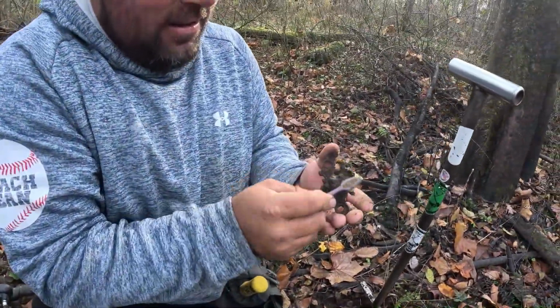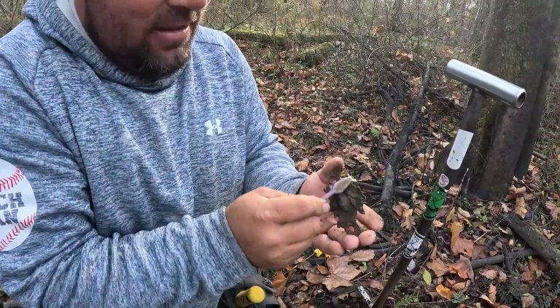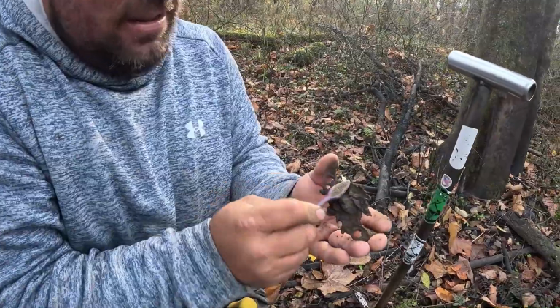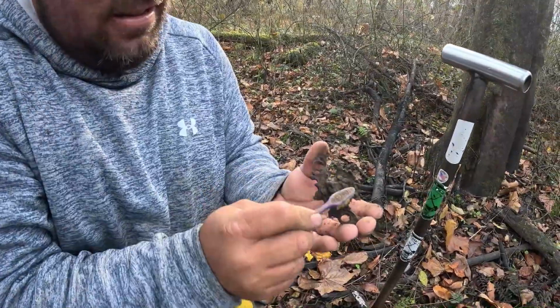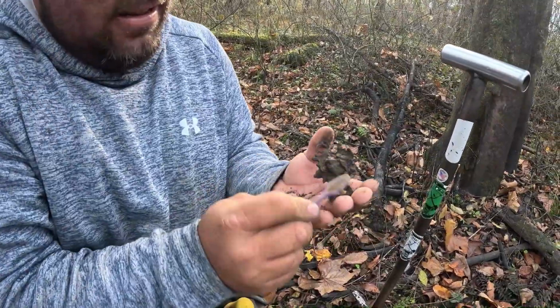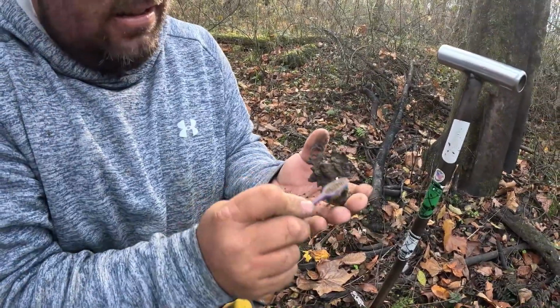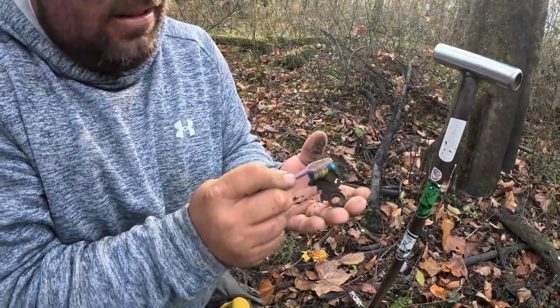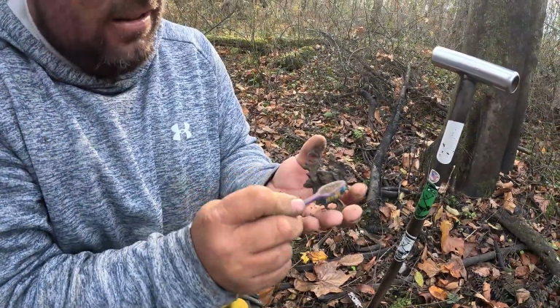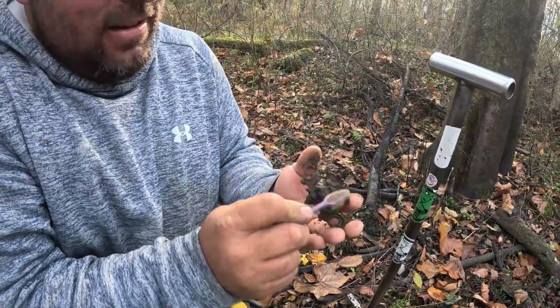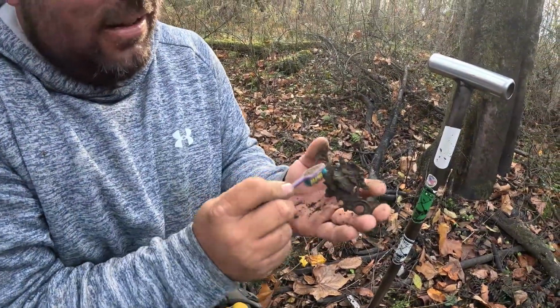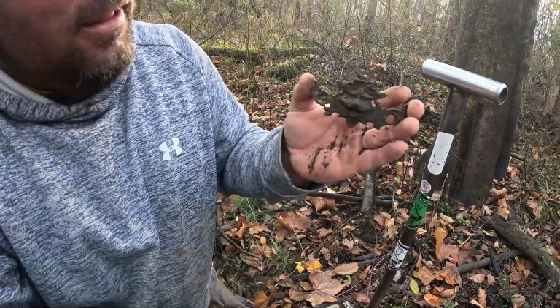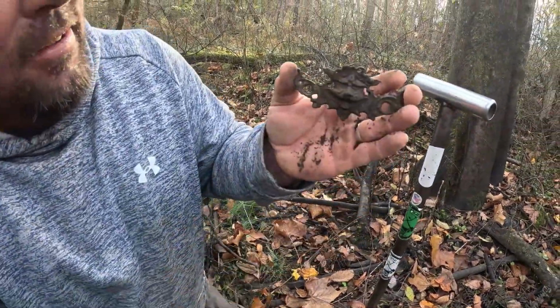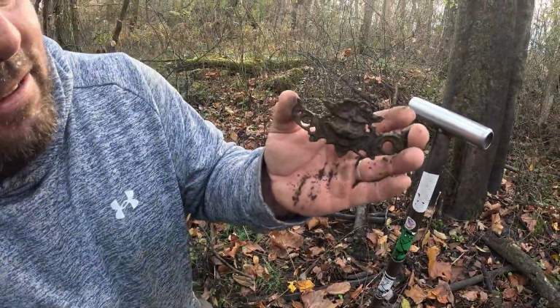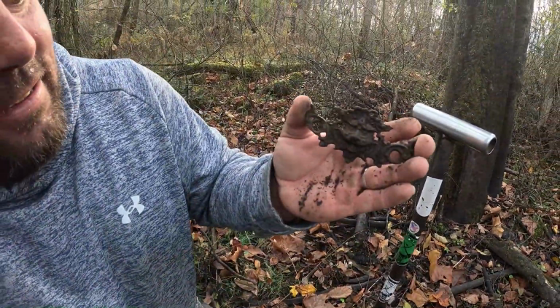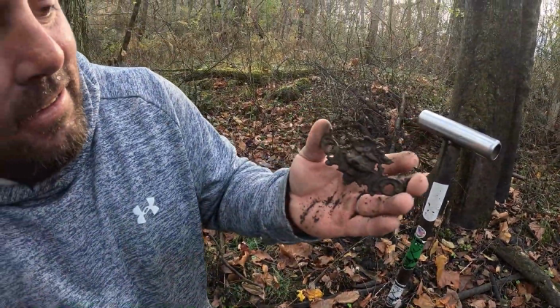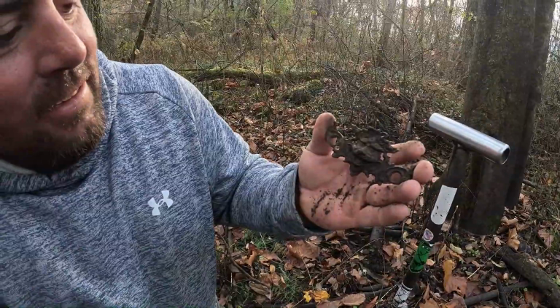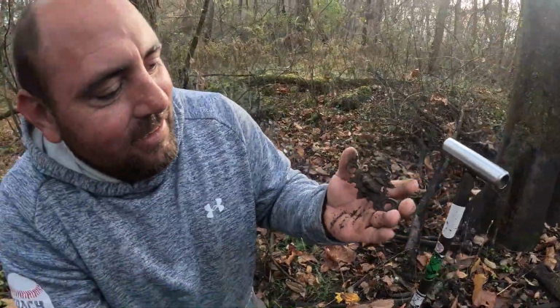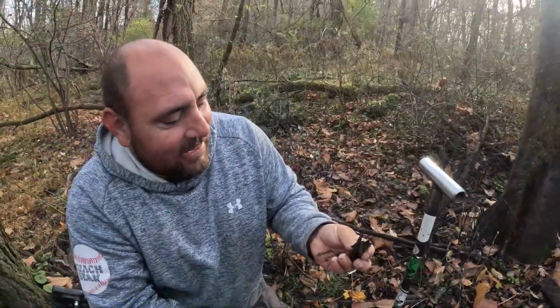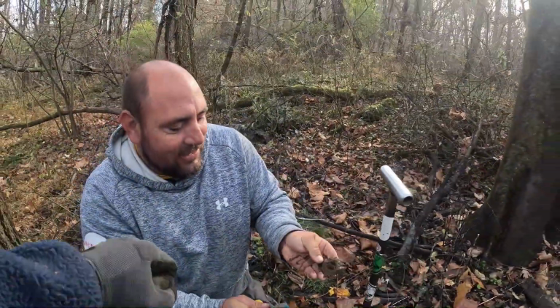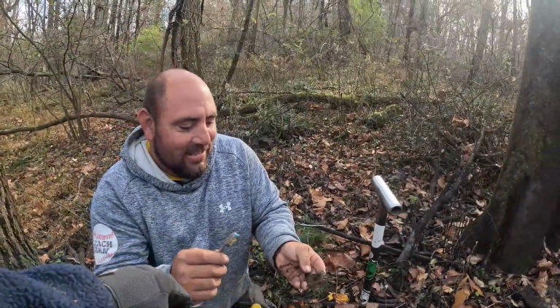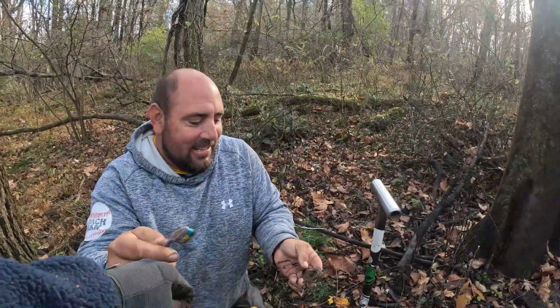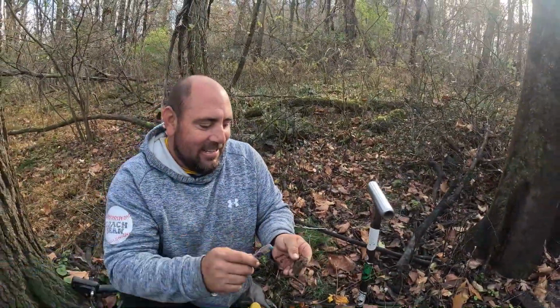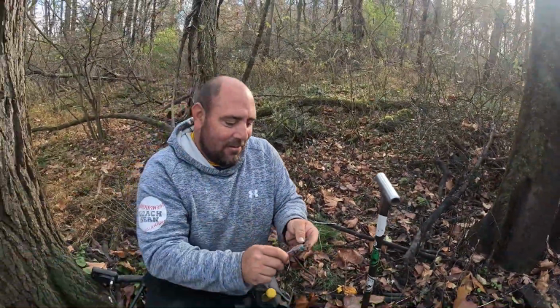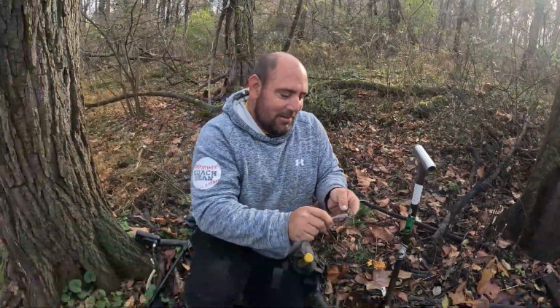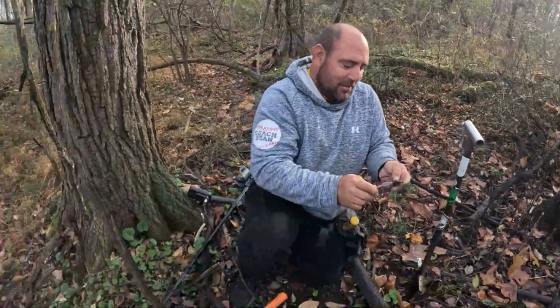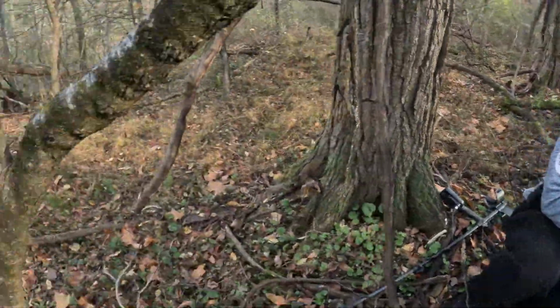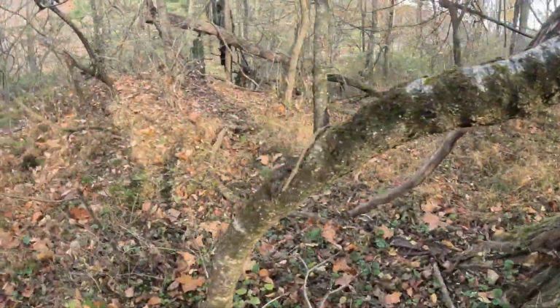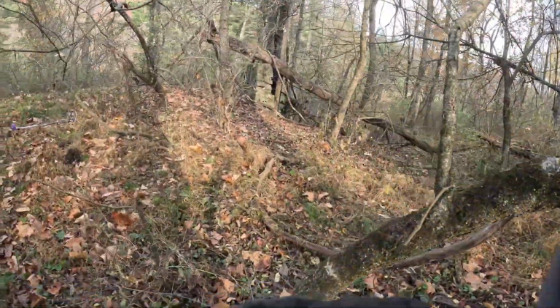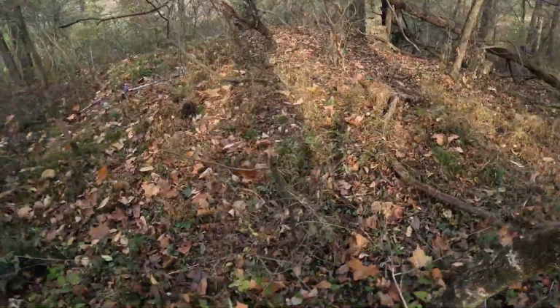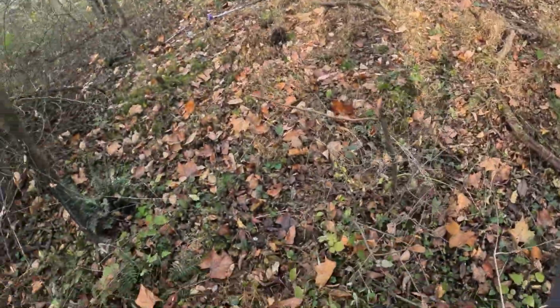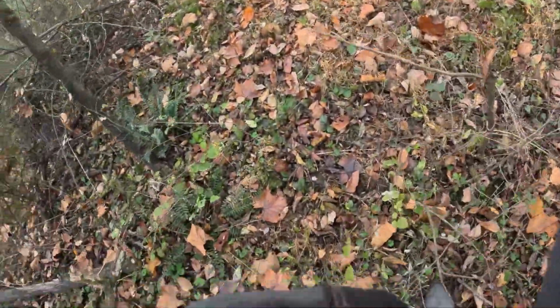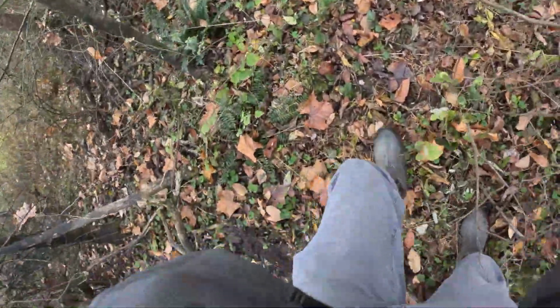That is sick. That almost looks Asian-ish, right? Yeah, look at that — that is wild. Nice find, dude. I don't know what it is, it's just an ornate piece. I've got something over here too, actually.